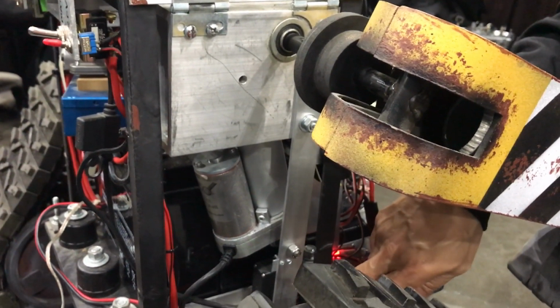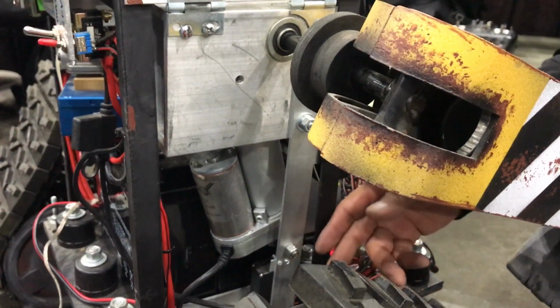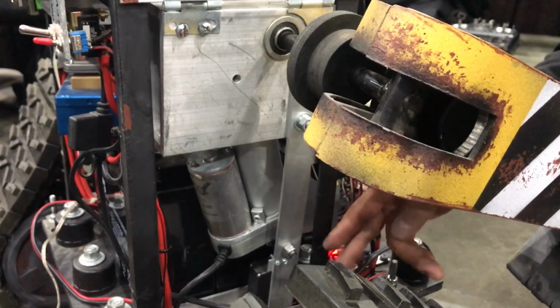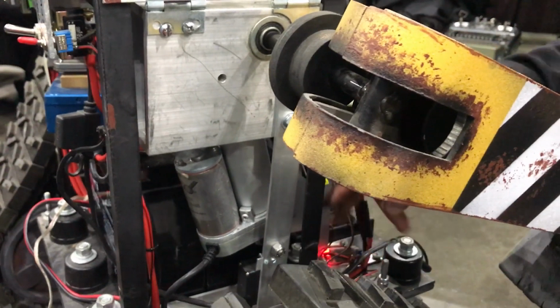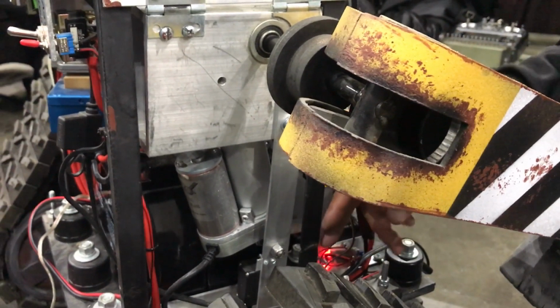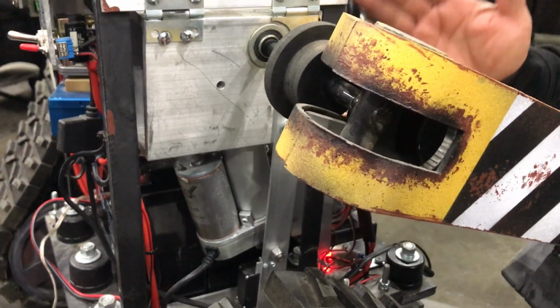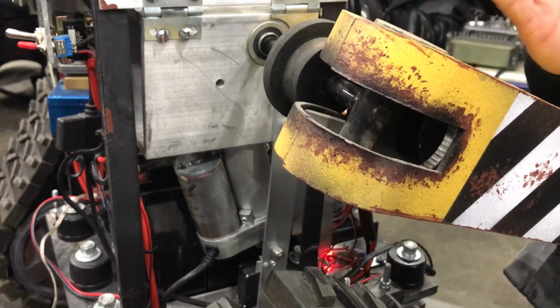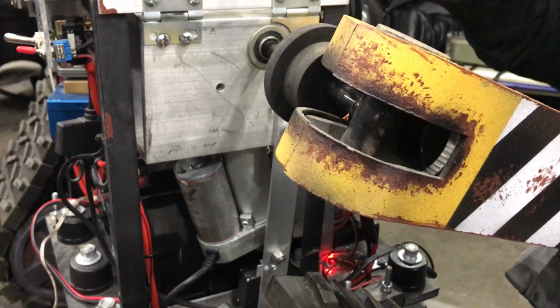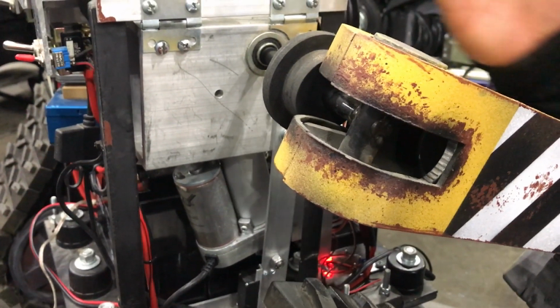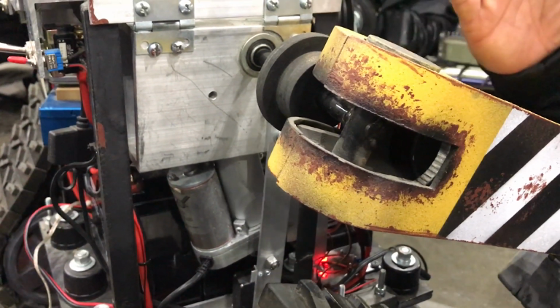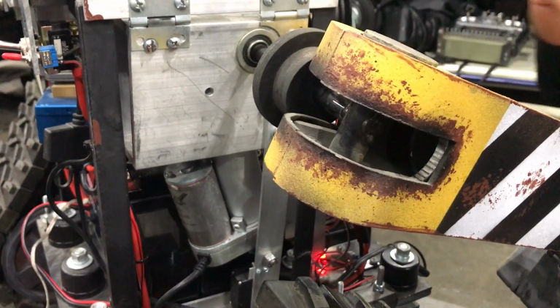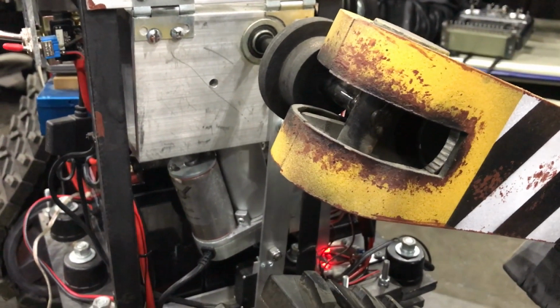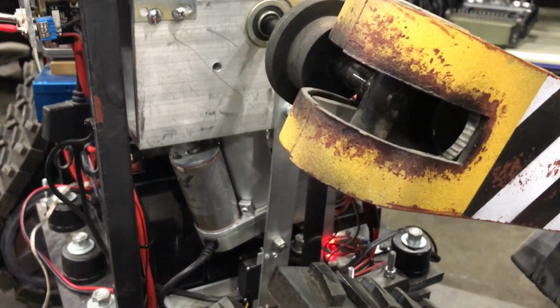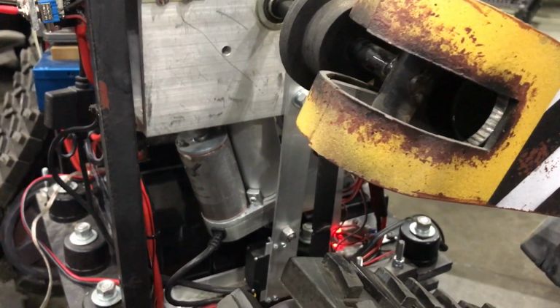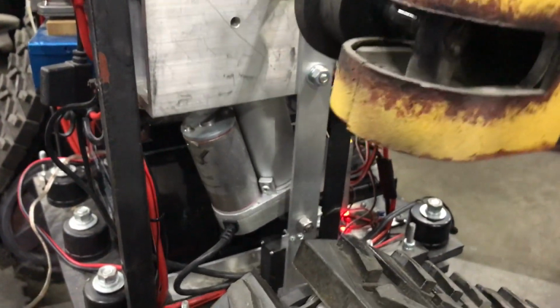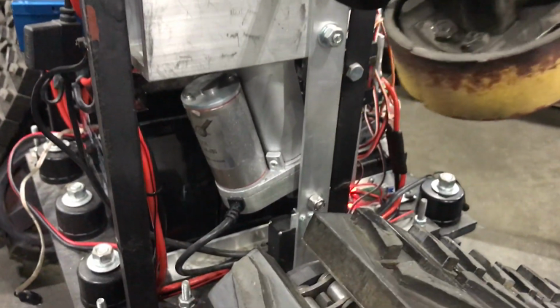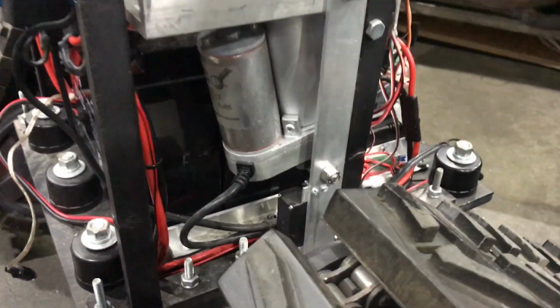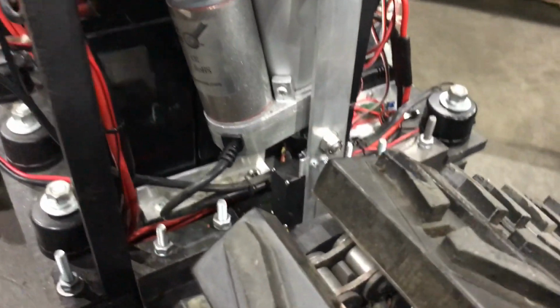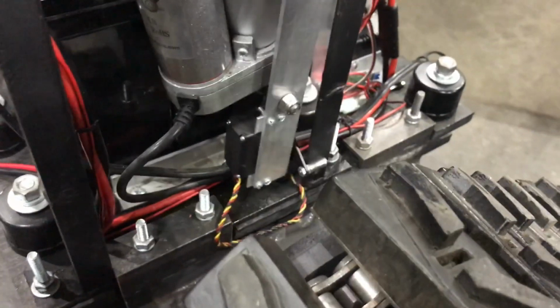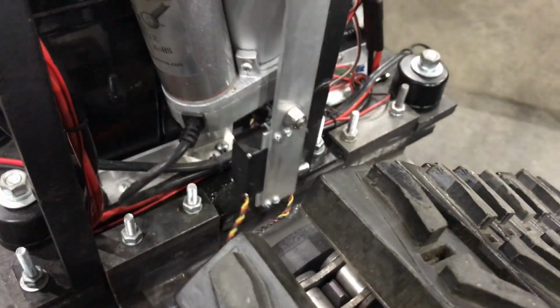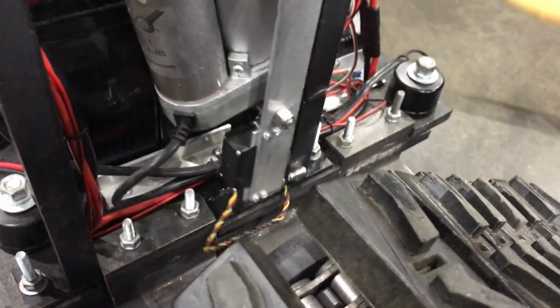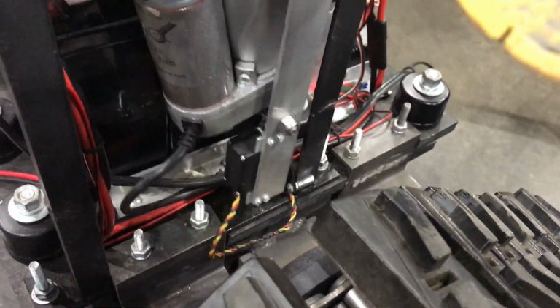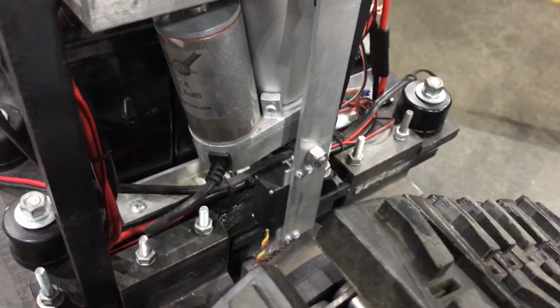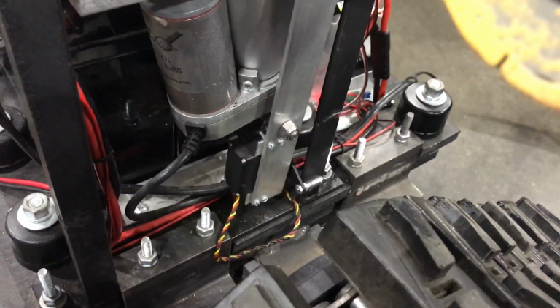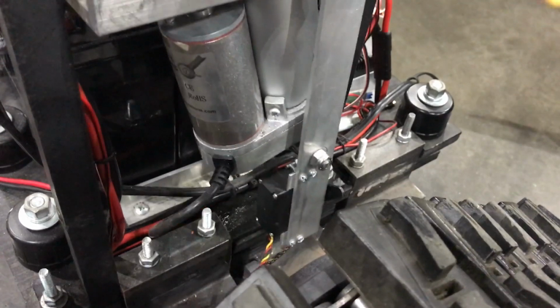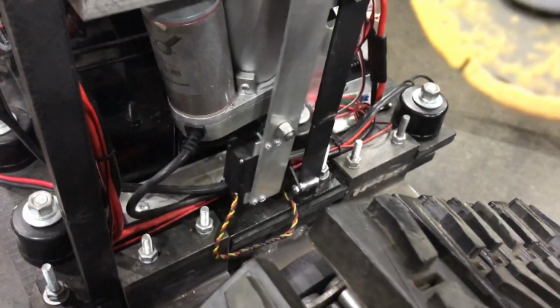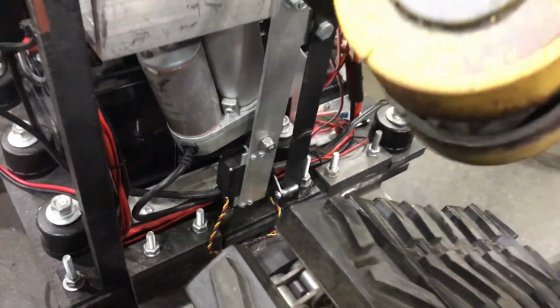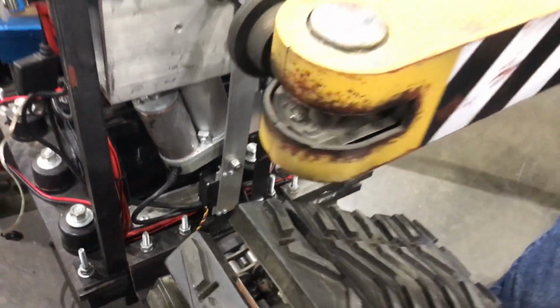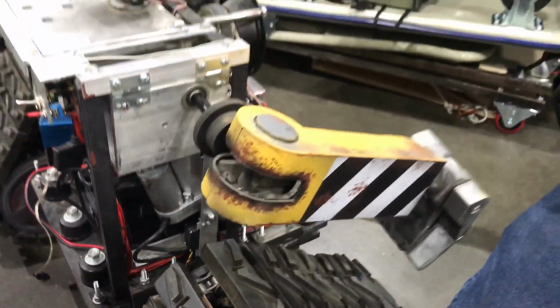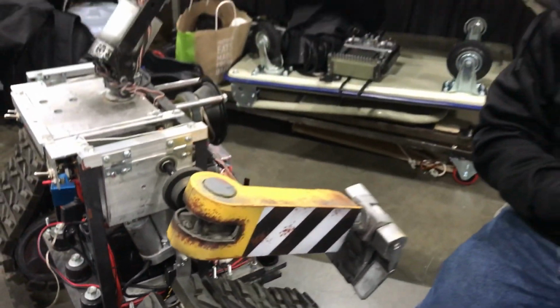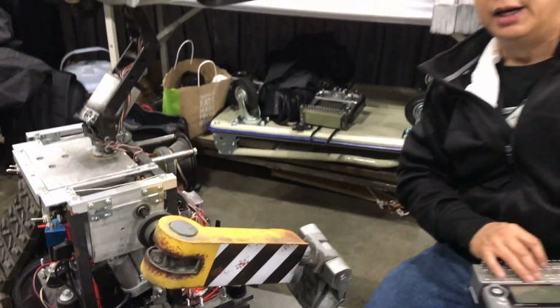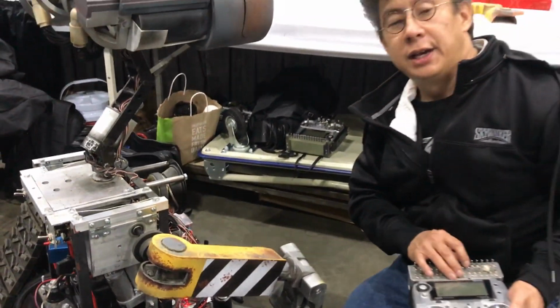here that turns and makes the arm wave side to side. Here's an example of that, and that's it.